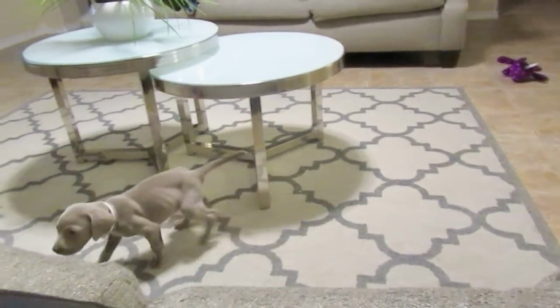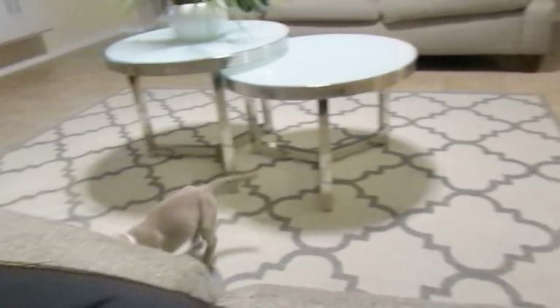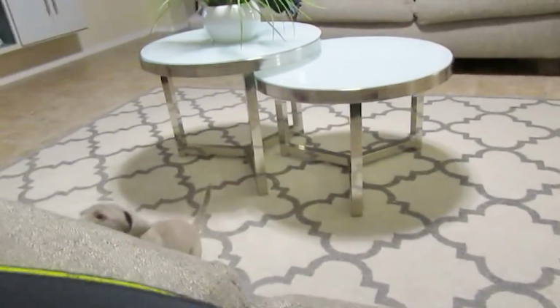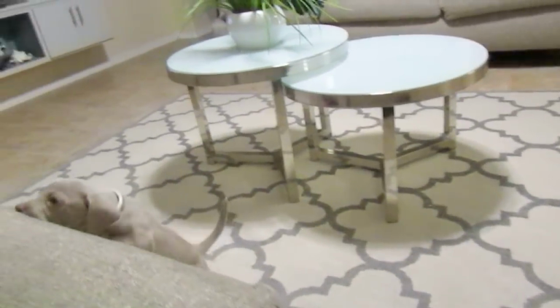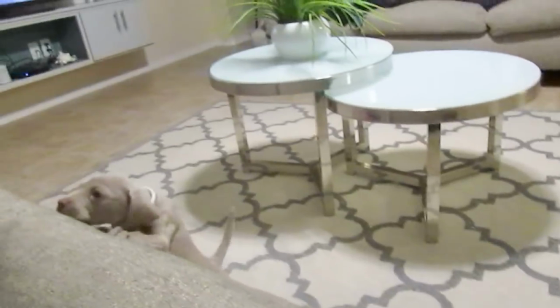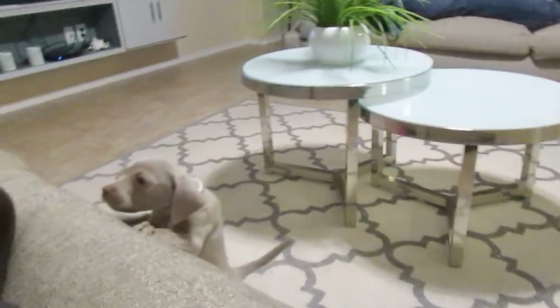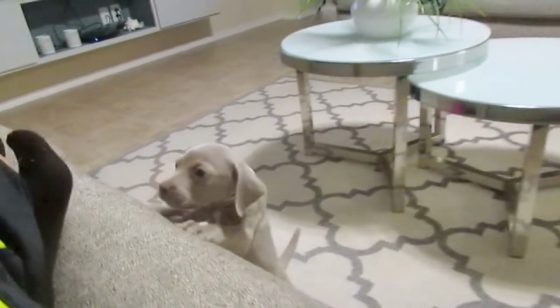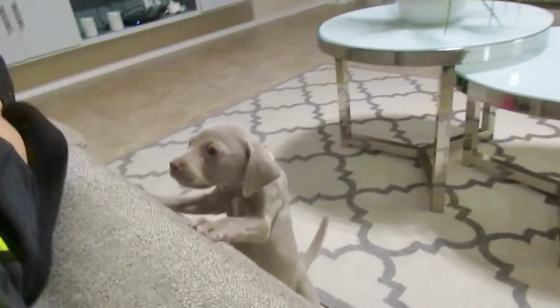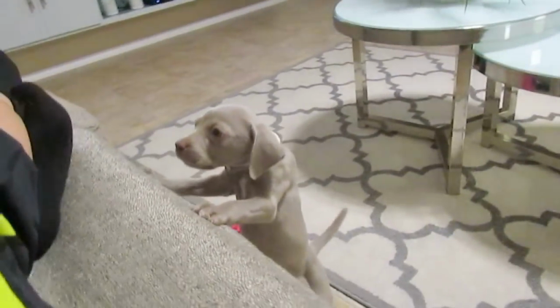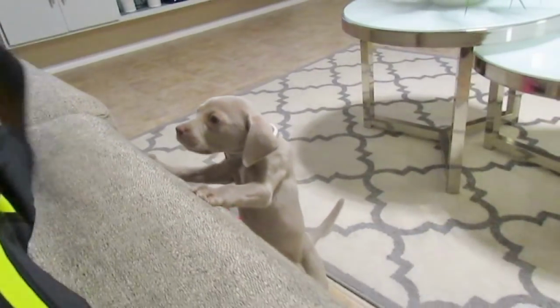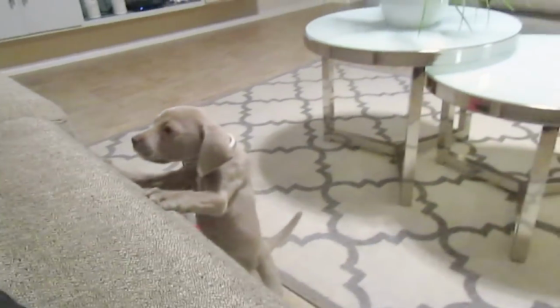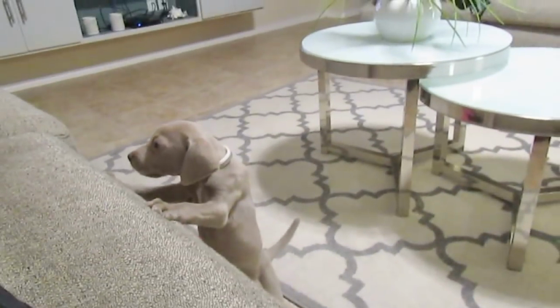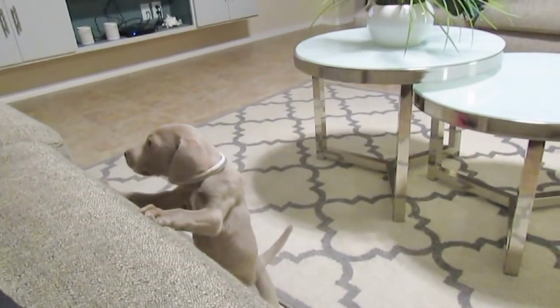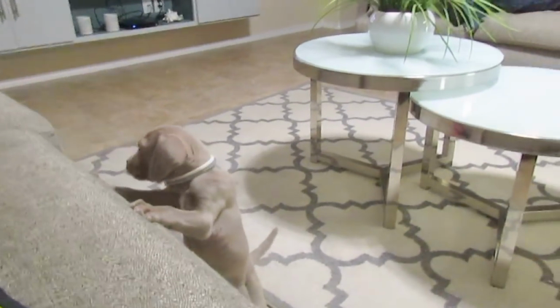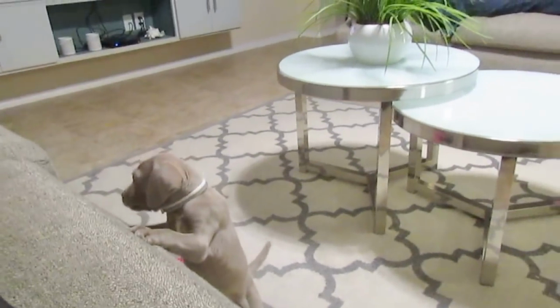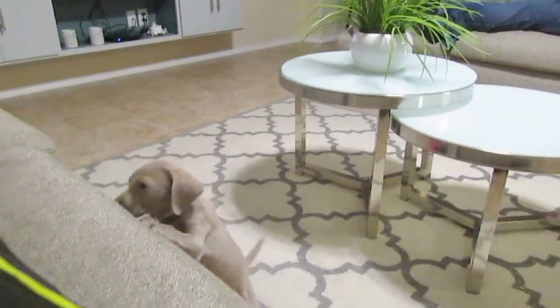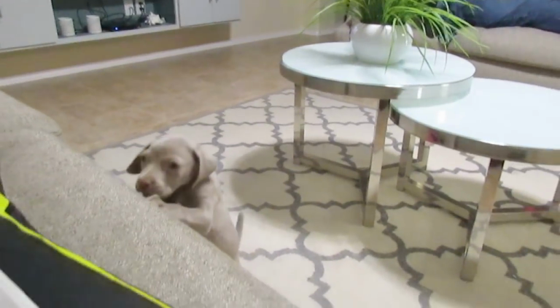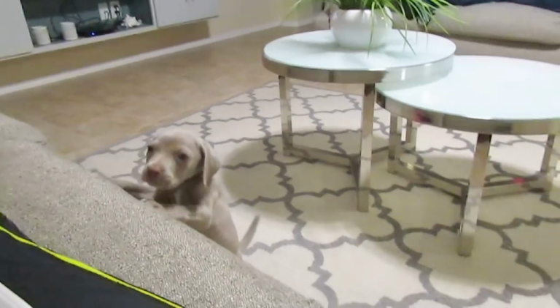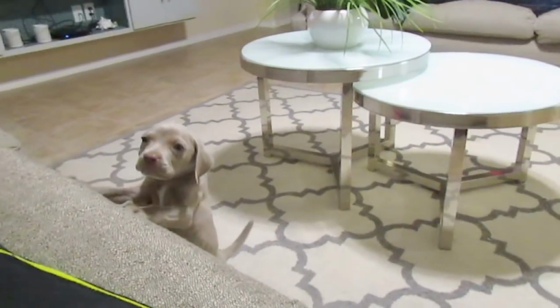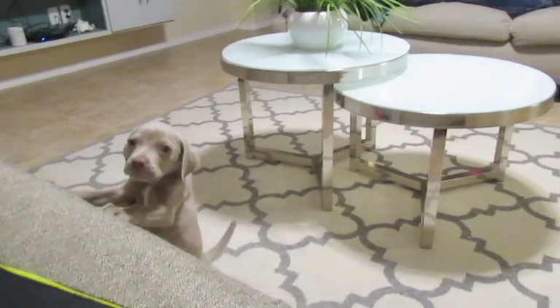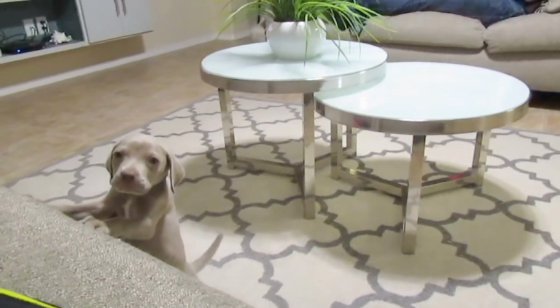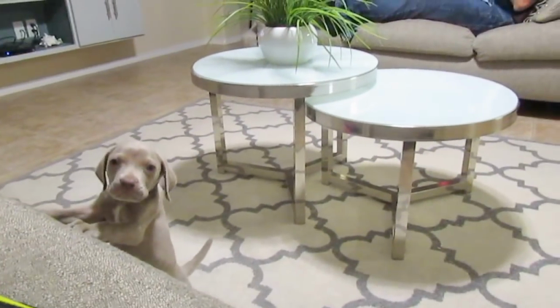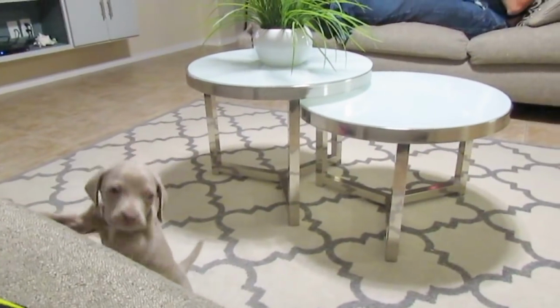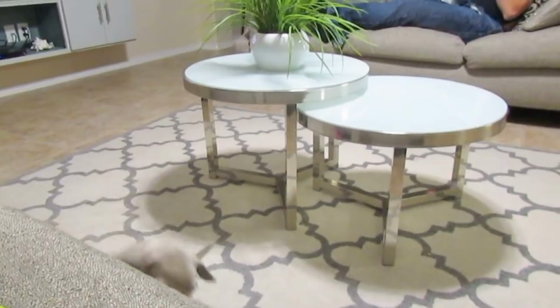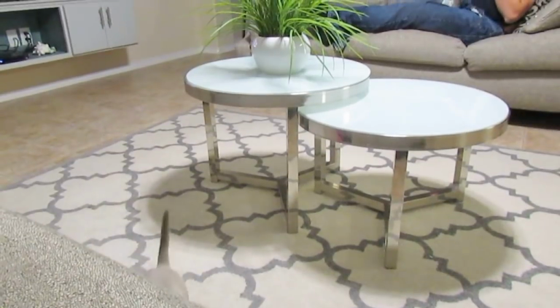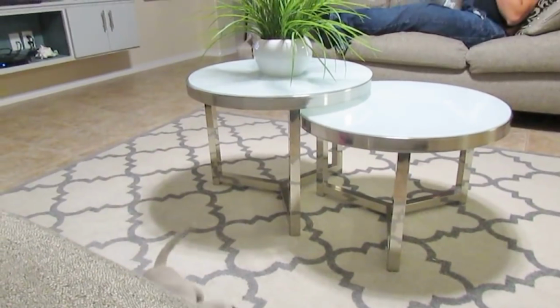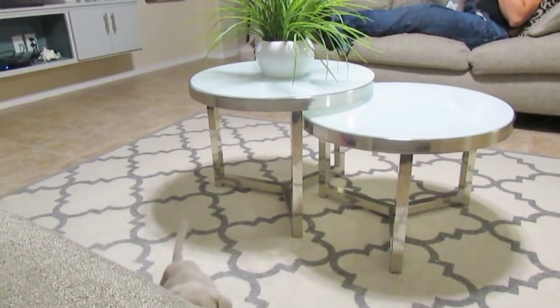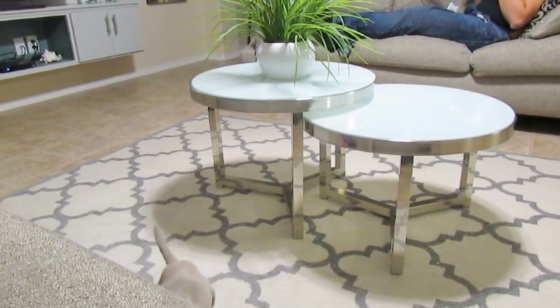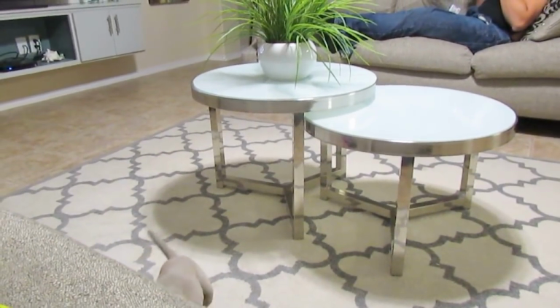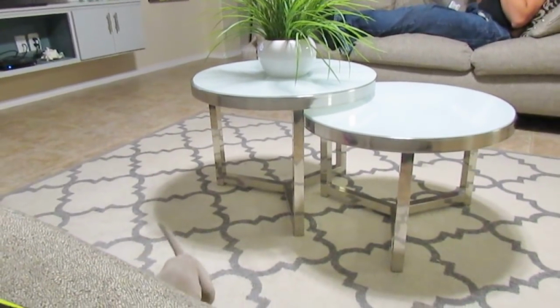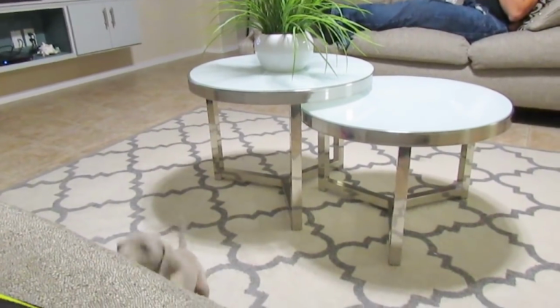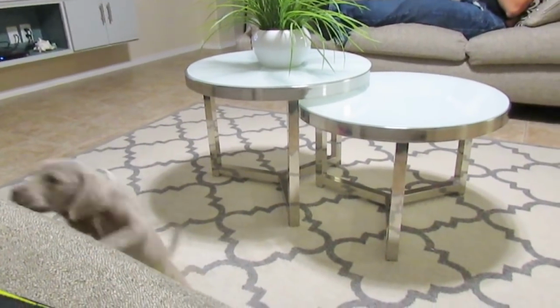Bedroom number one up here. I usually carry the red from downstairs as we go right back up here. And I think it's adorable. It is adorable. It's great.